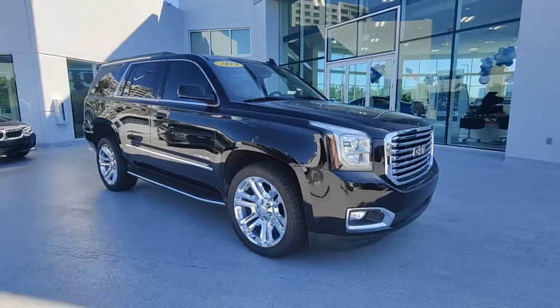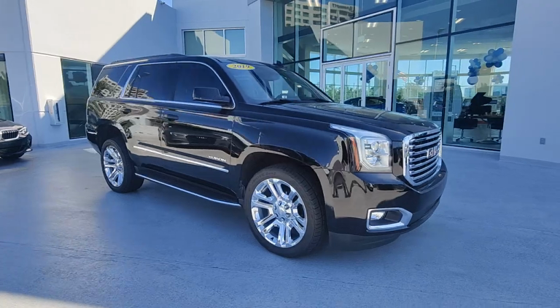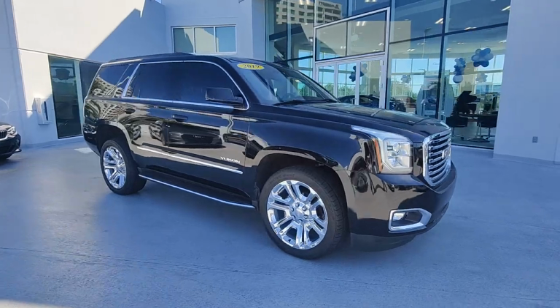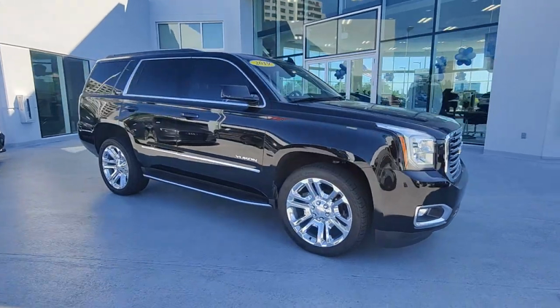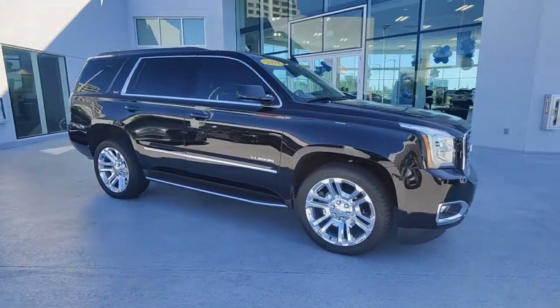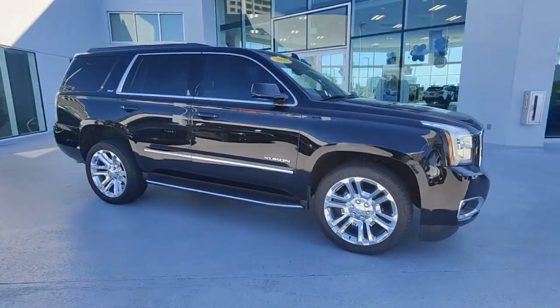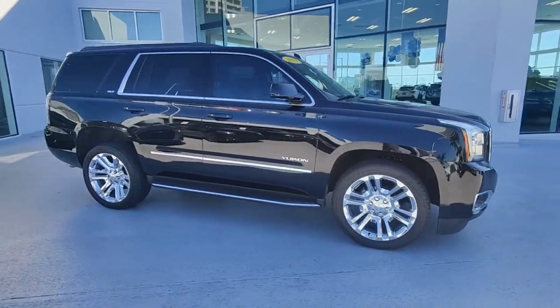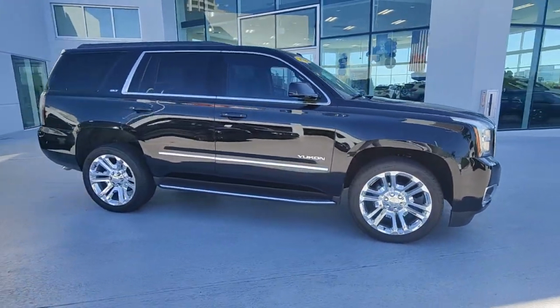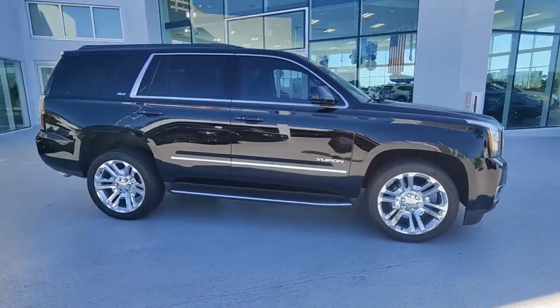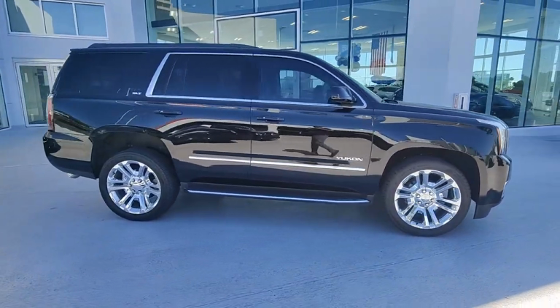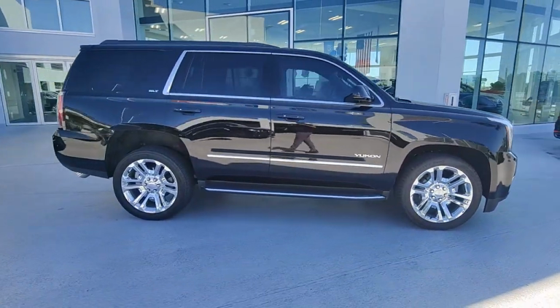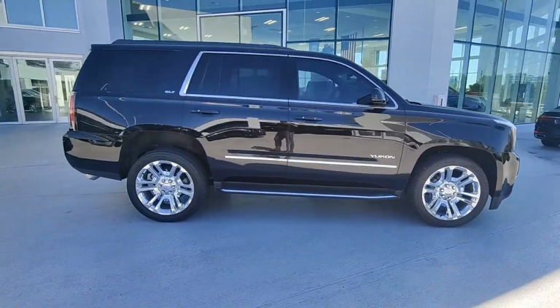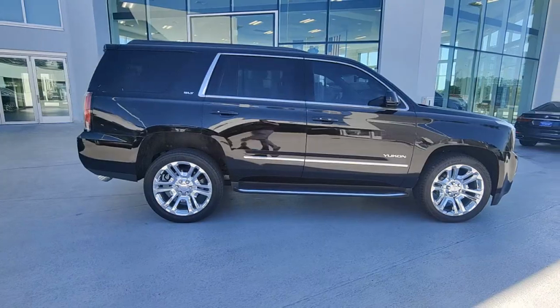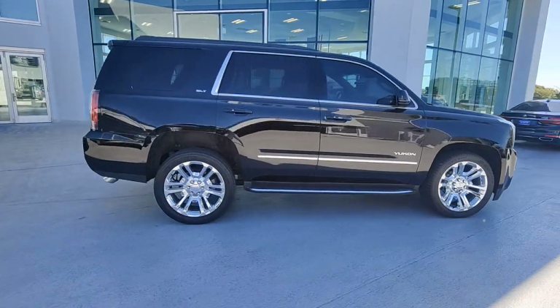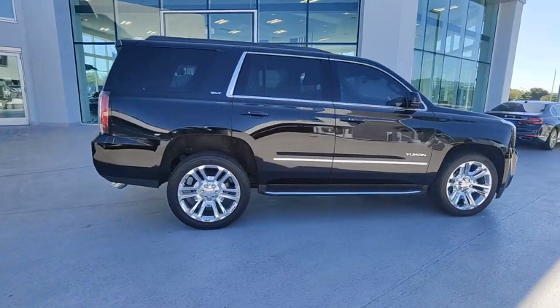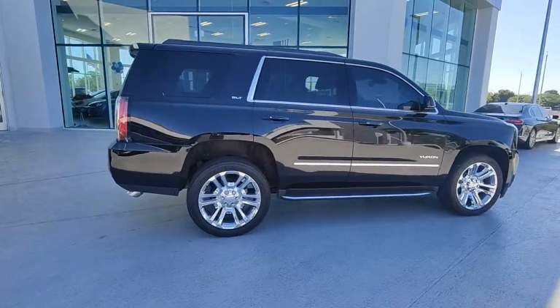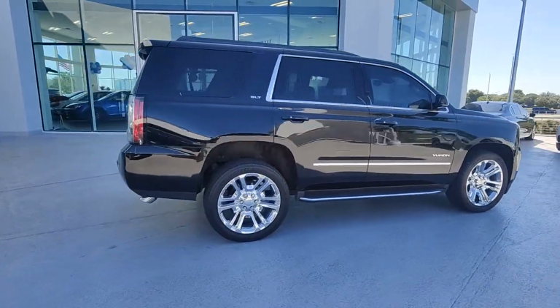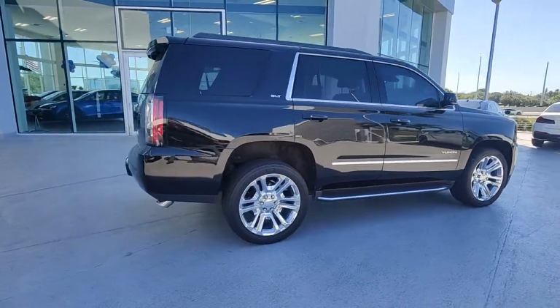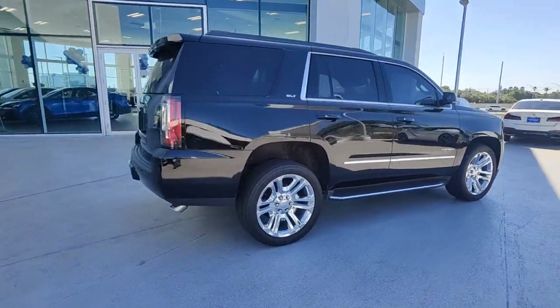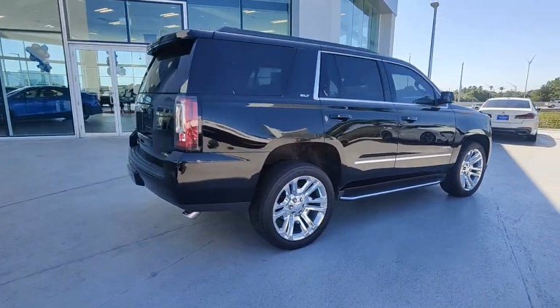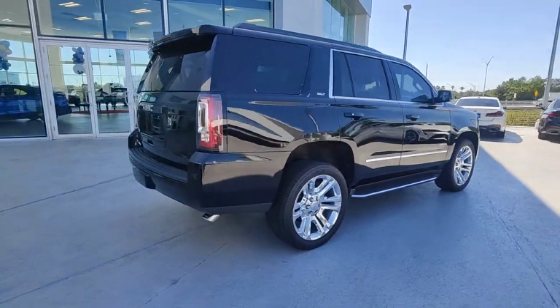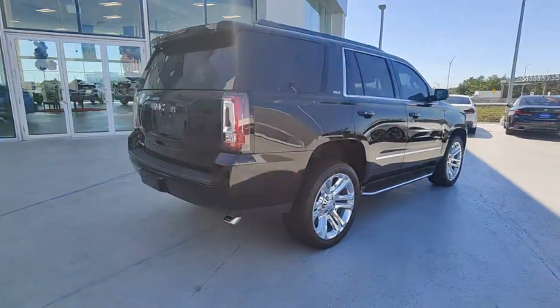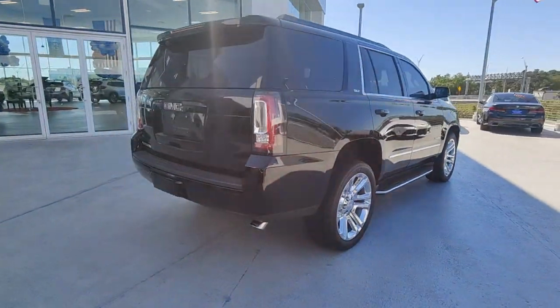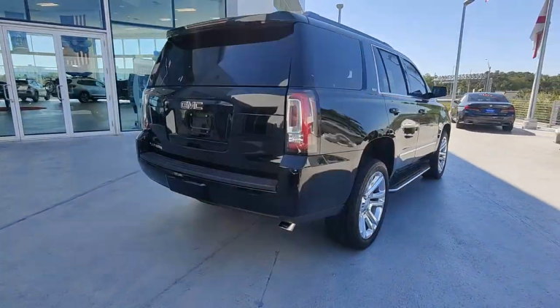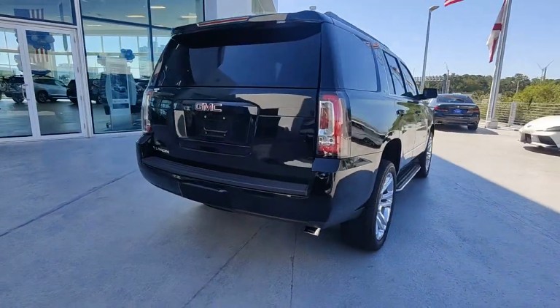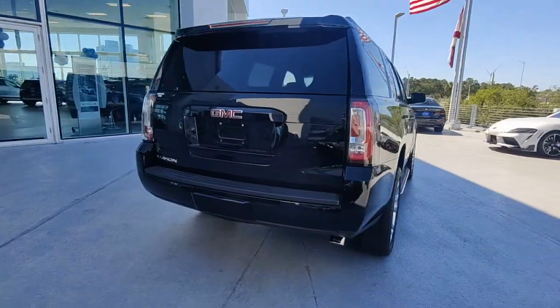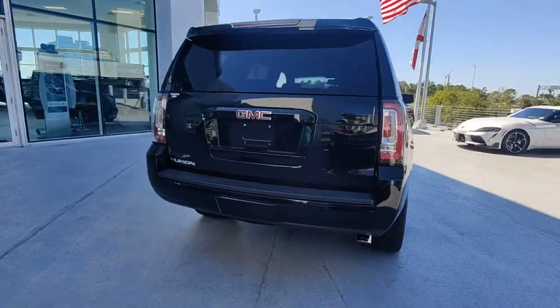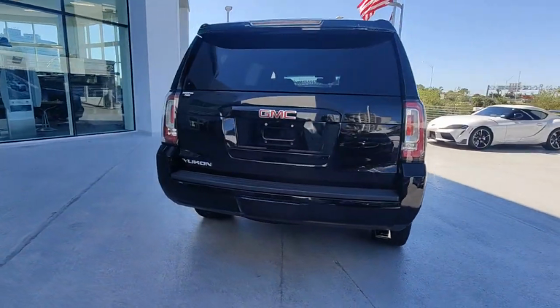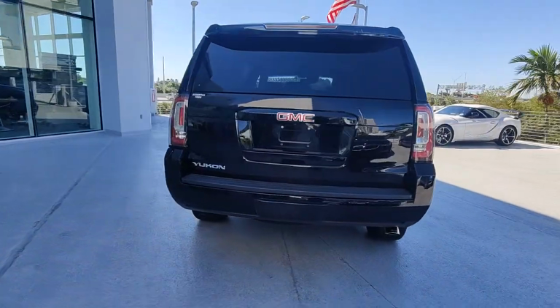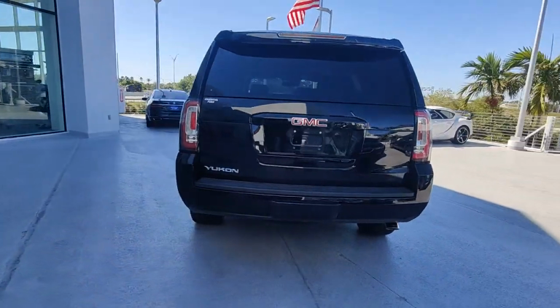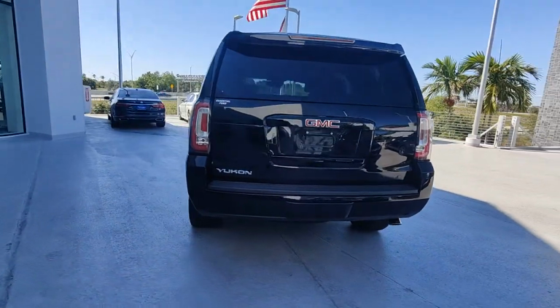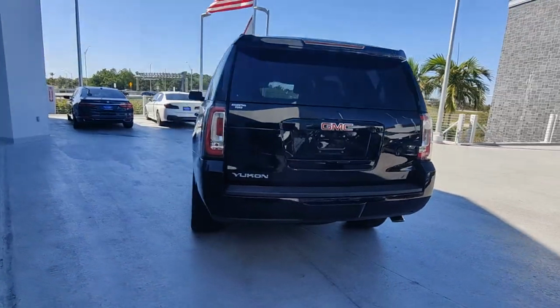Introducing the 2019 GMC Yukon. With less than 50,000 miles on the odometer, this vehicle provides excellent value. Here's a stylish Yukon that's built to work hard, but make it look and feel easy.